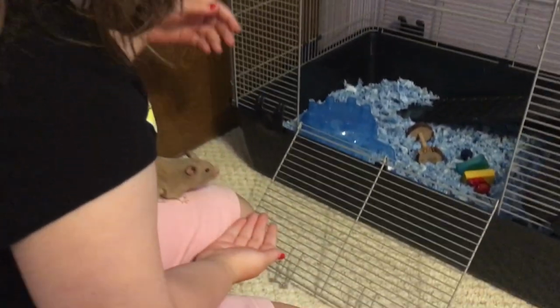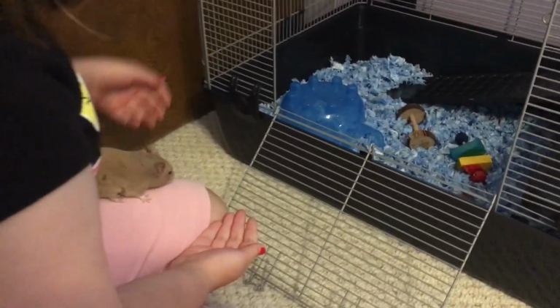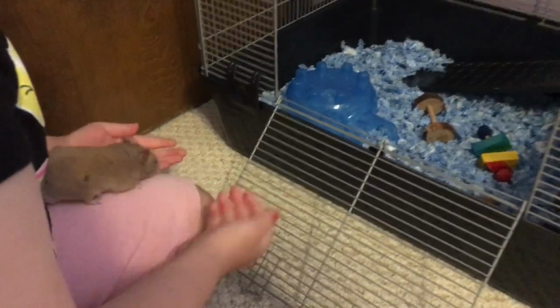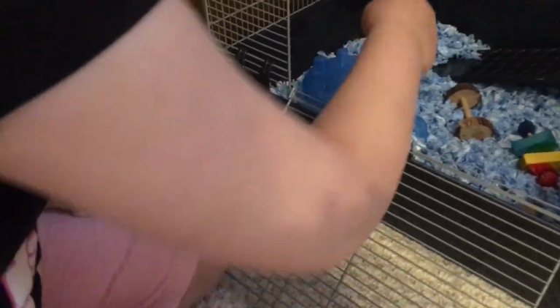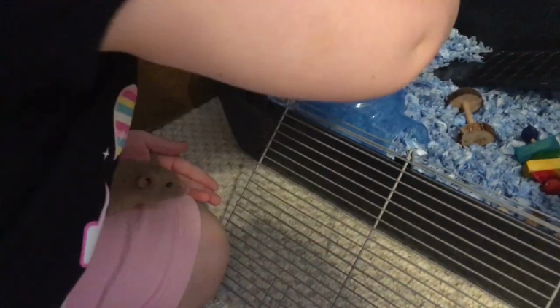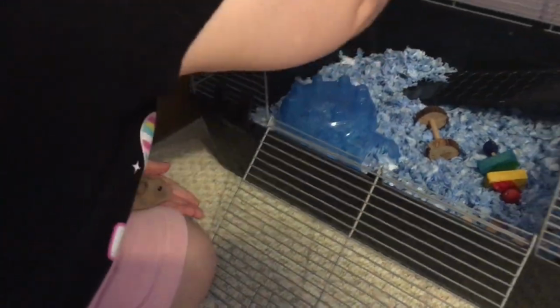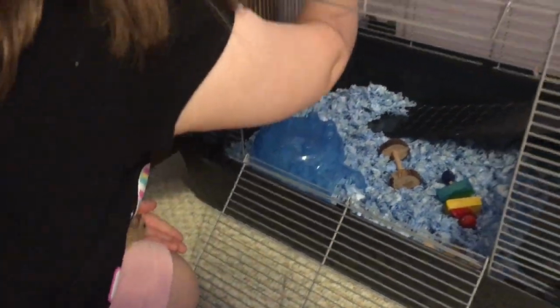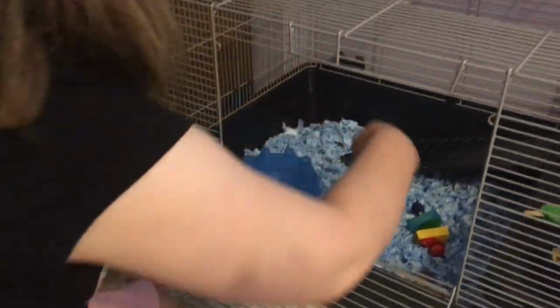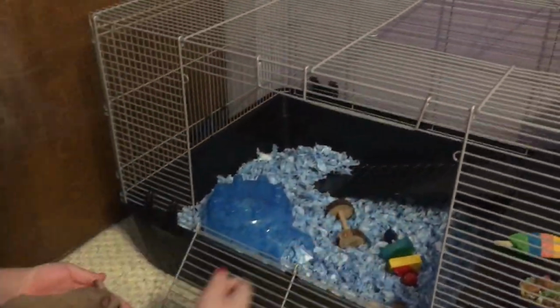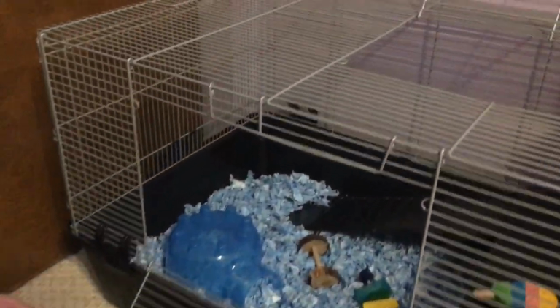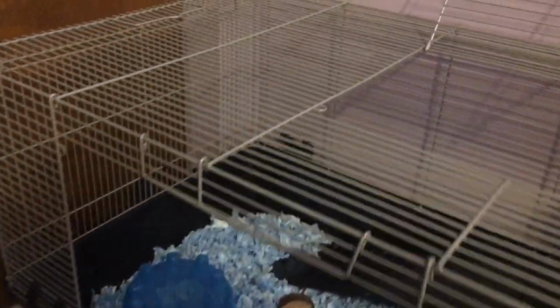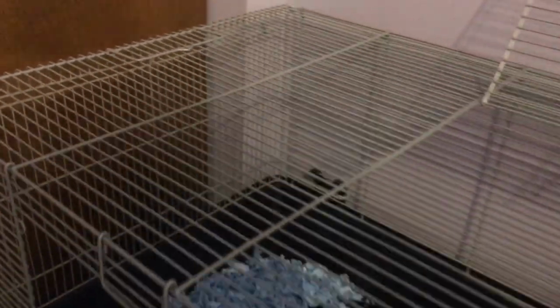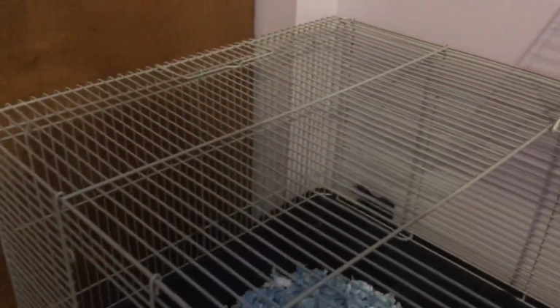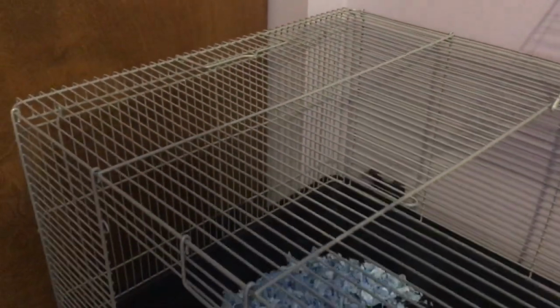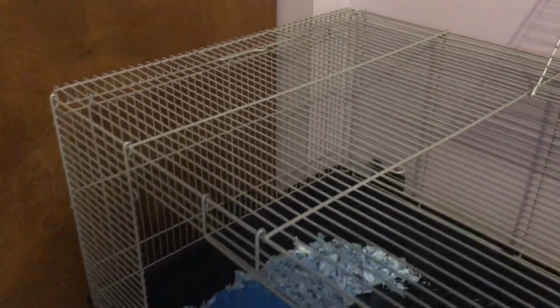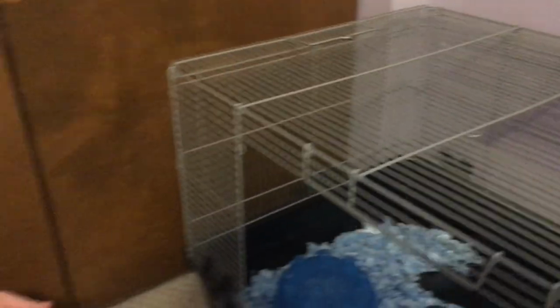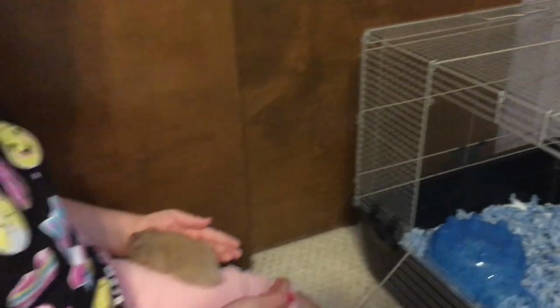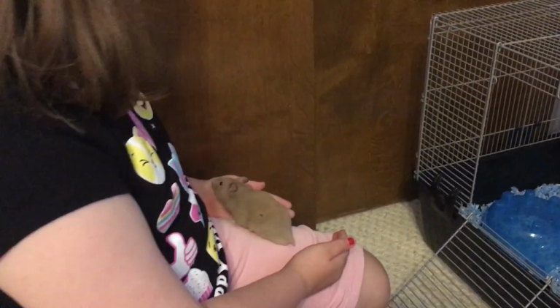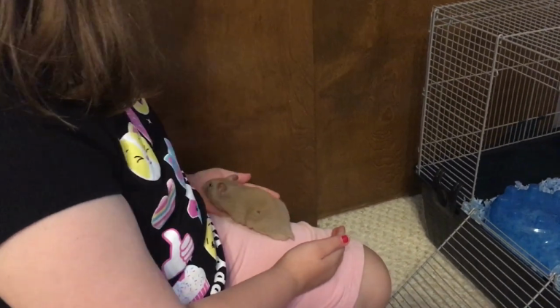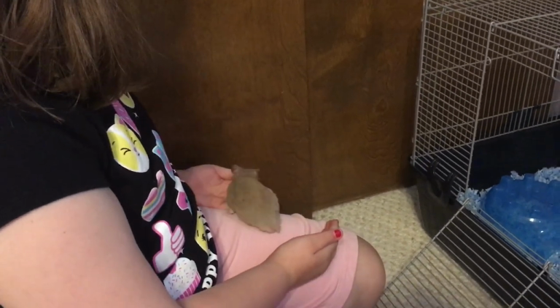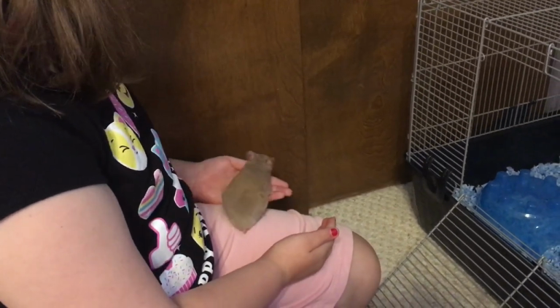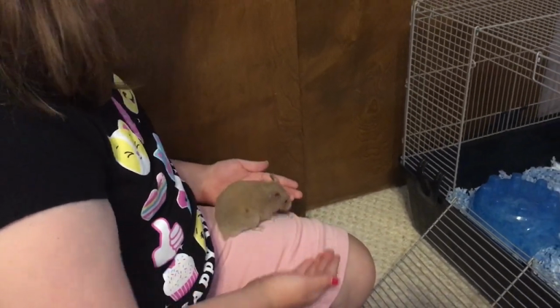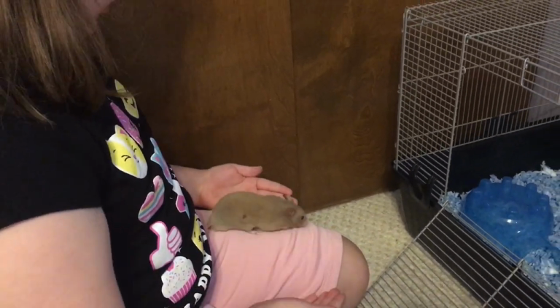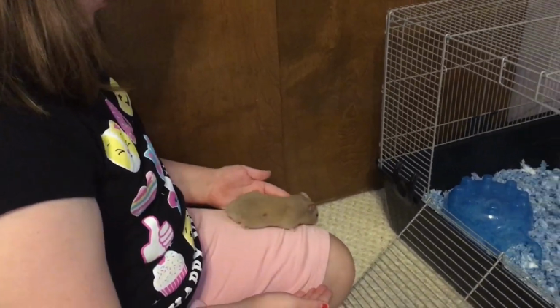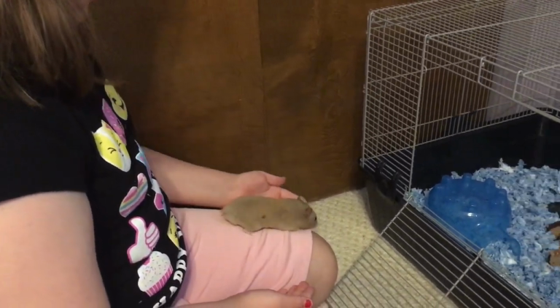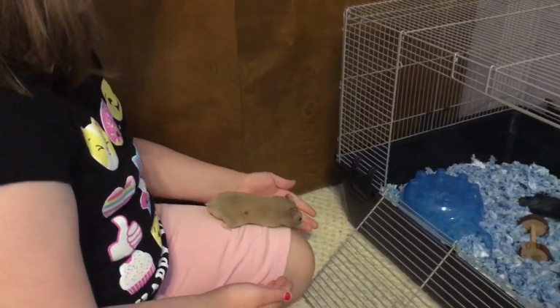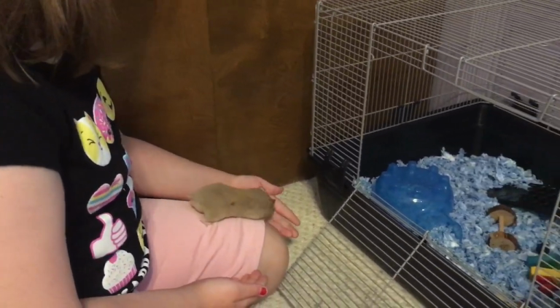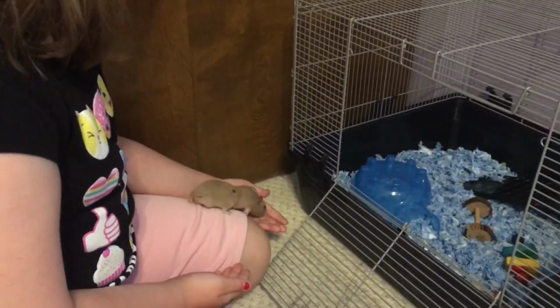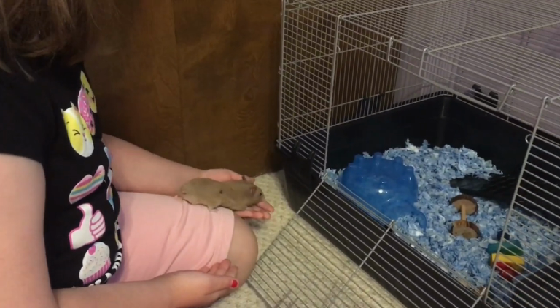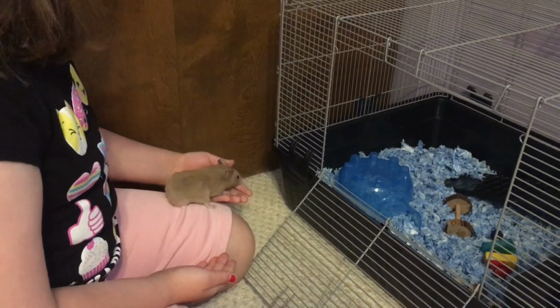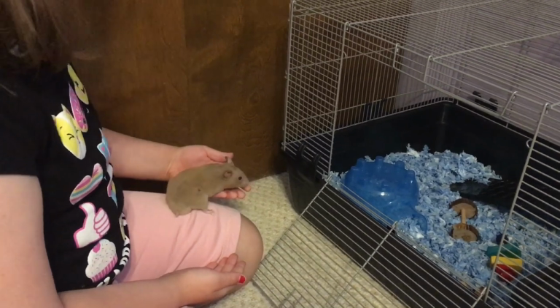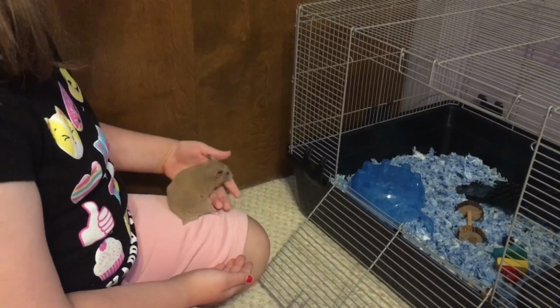I keep seeing him climb up this cage and I'm really scared when he does that because he falls when he does it. I do not like when he does that.